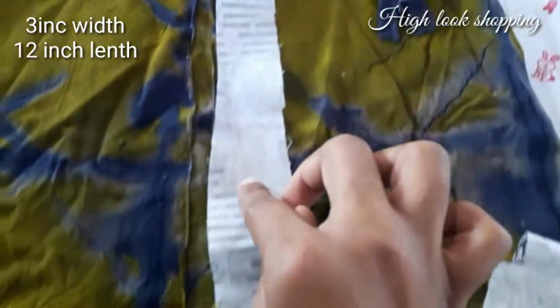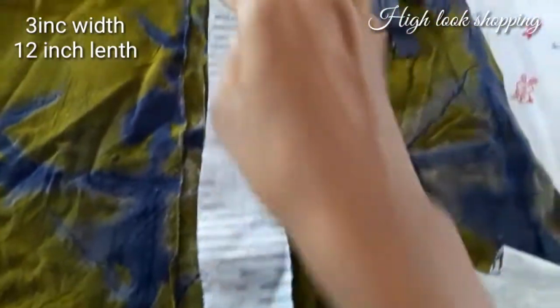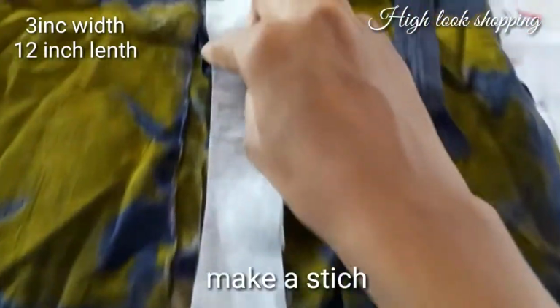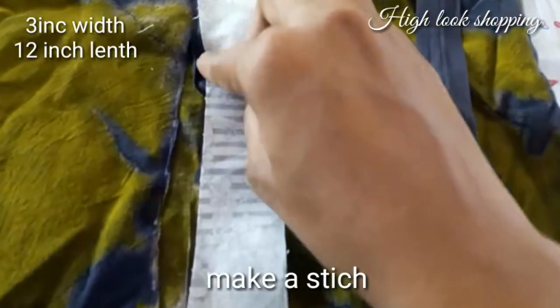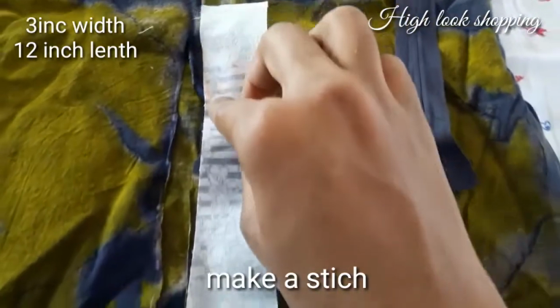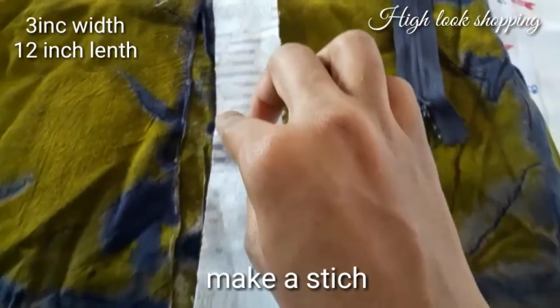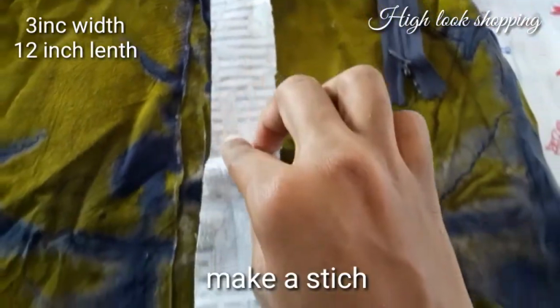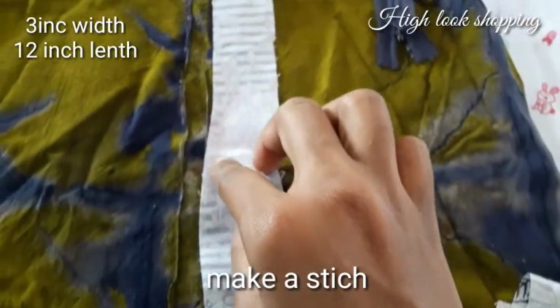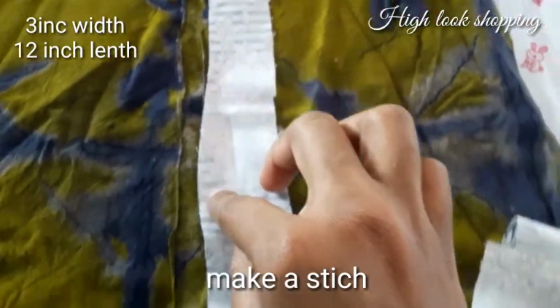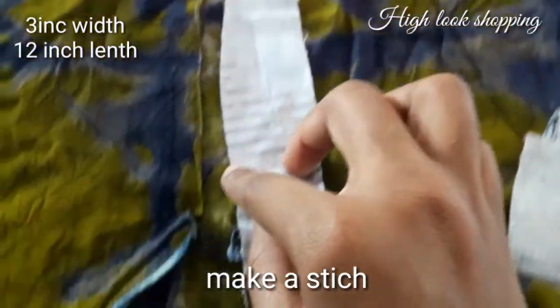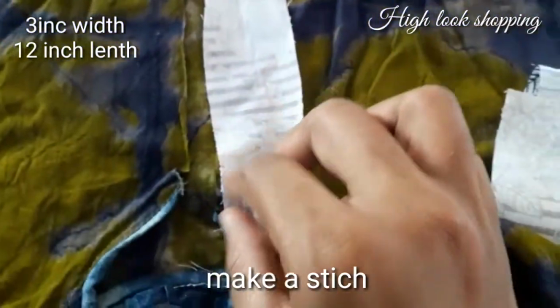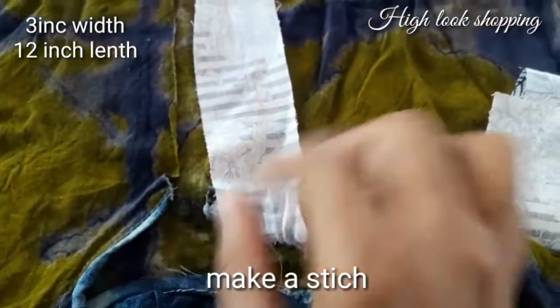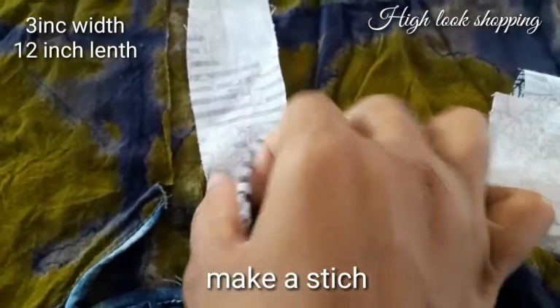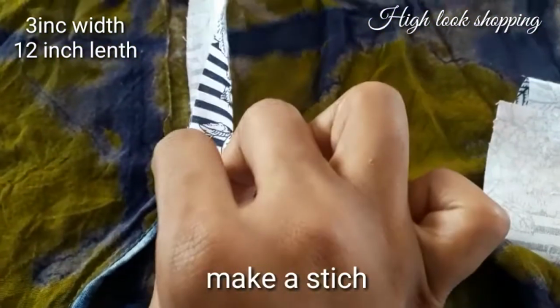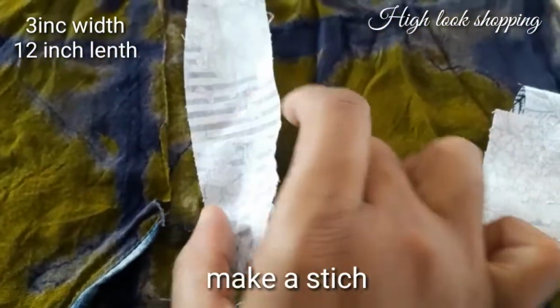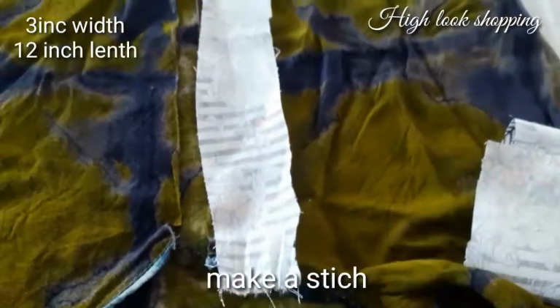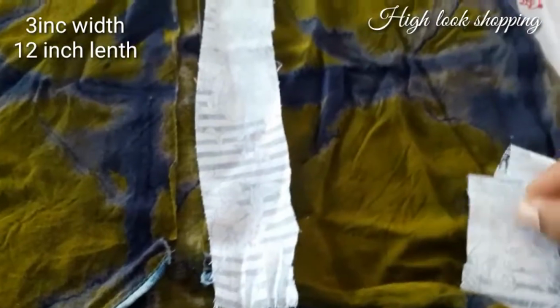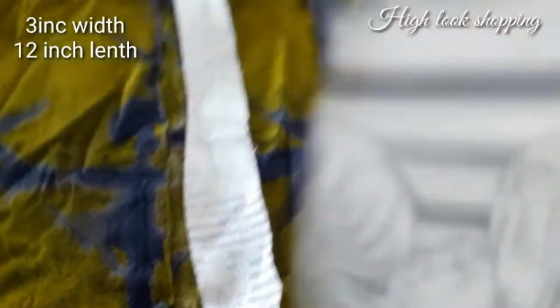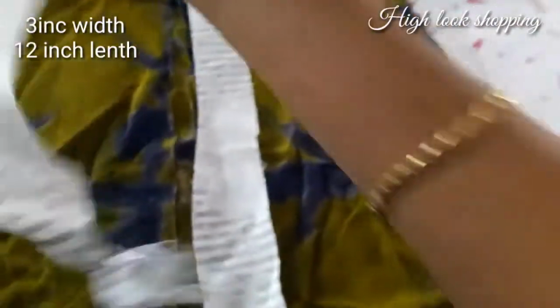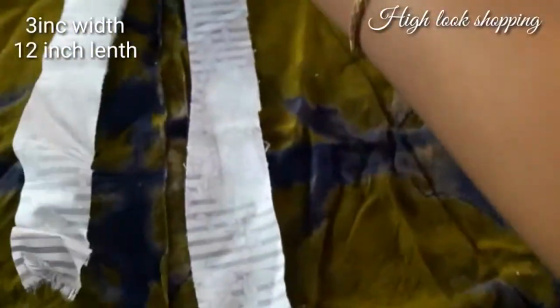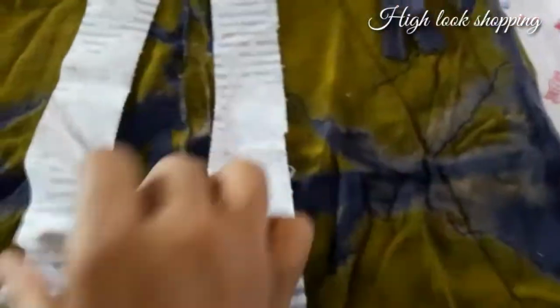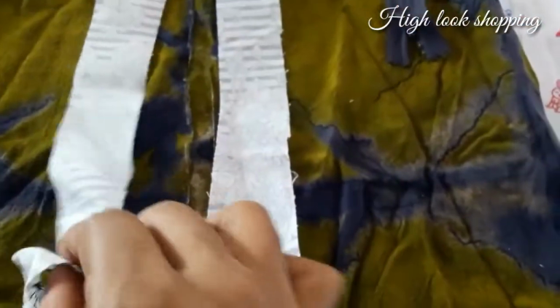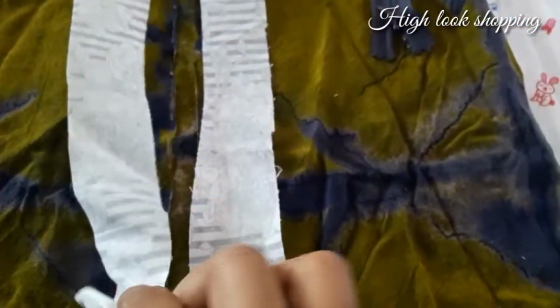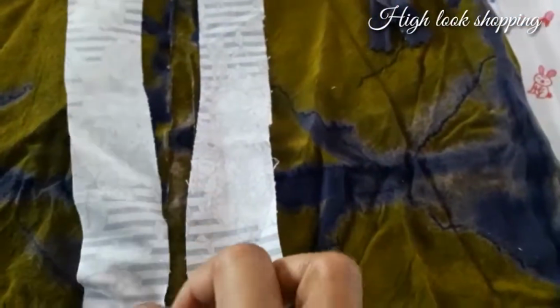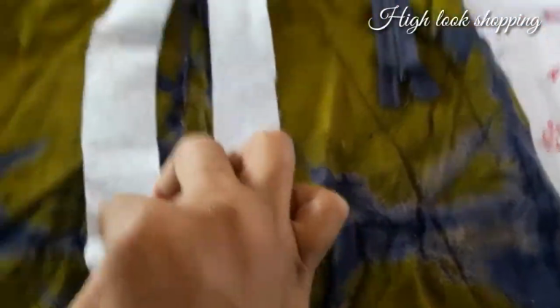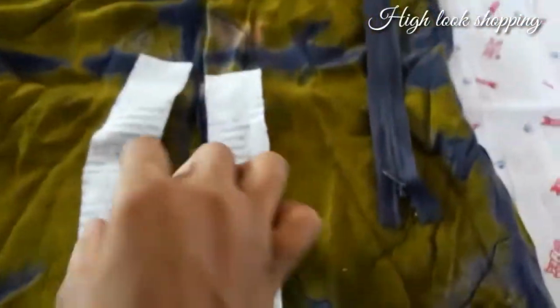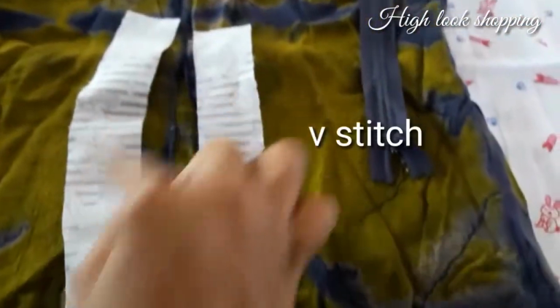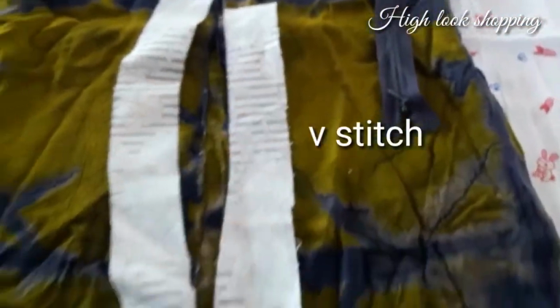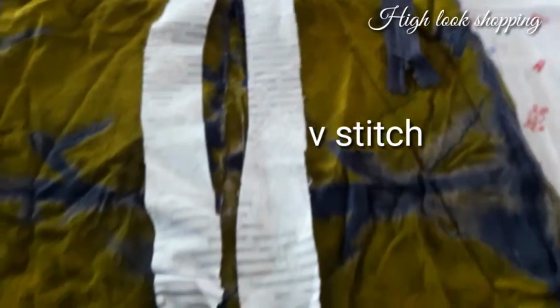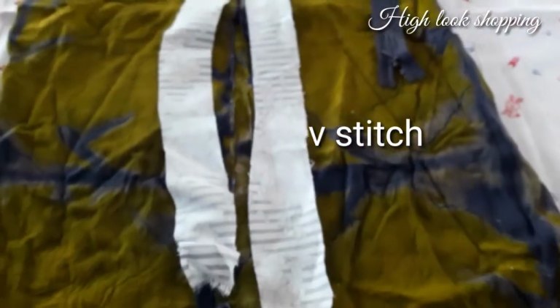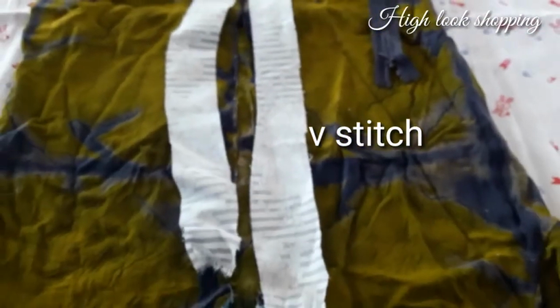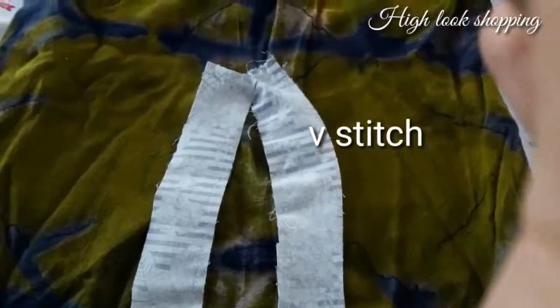Let's take it straight up. Let's put a stitch — let's make it two sides. This width is 3 inches. Length is 12 inches.